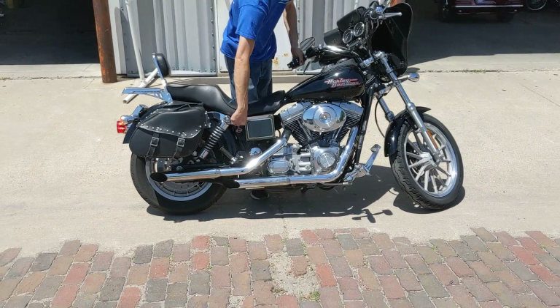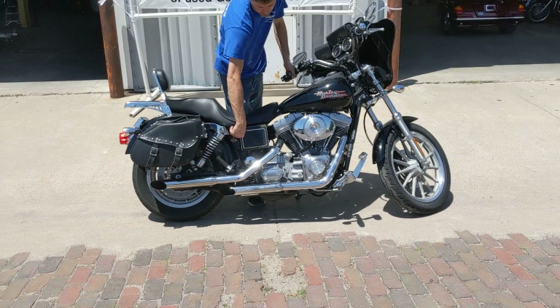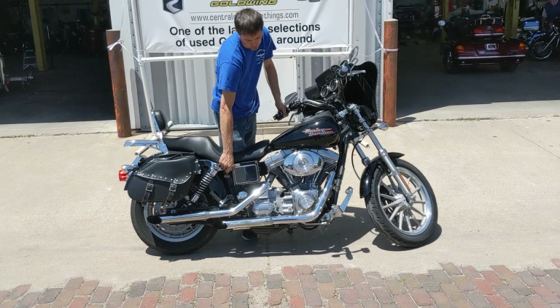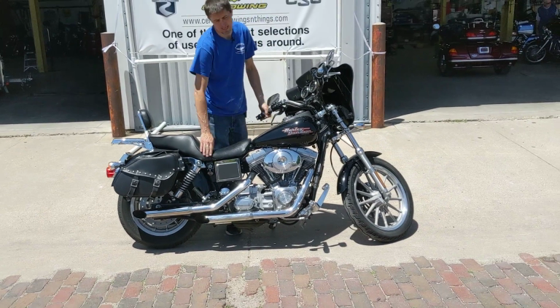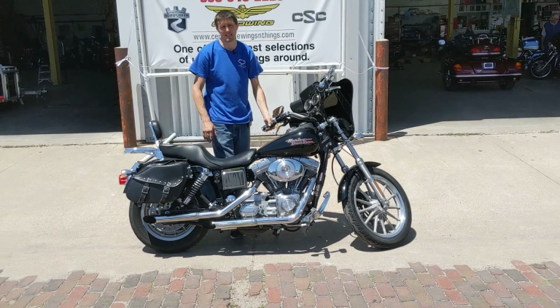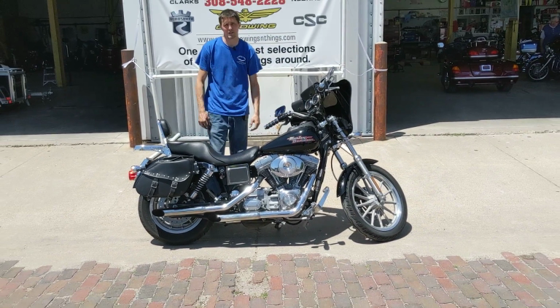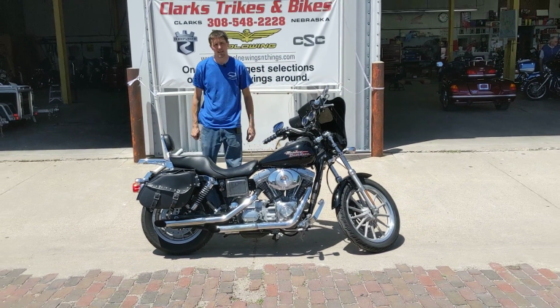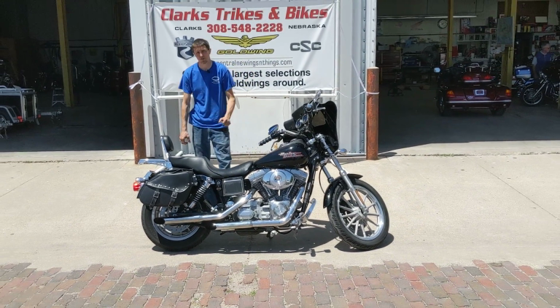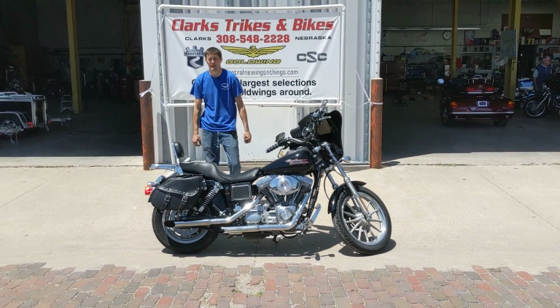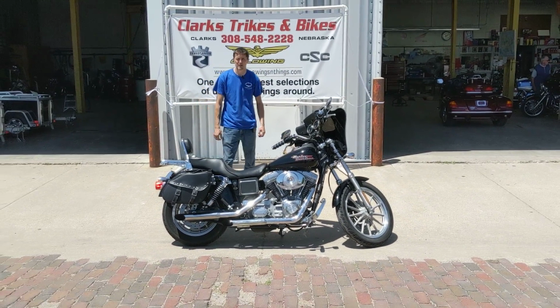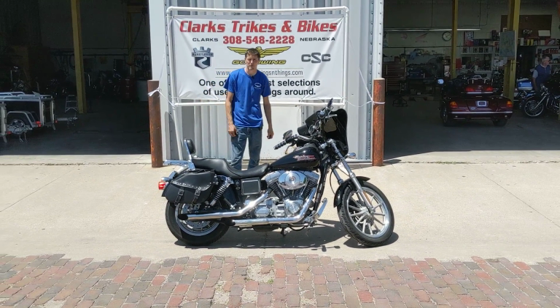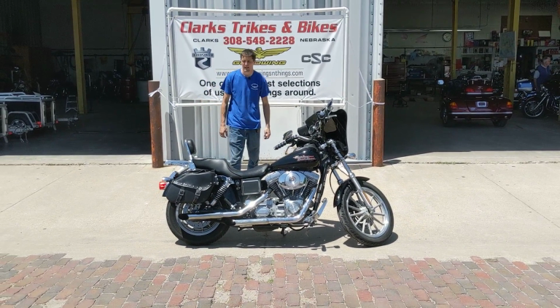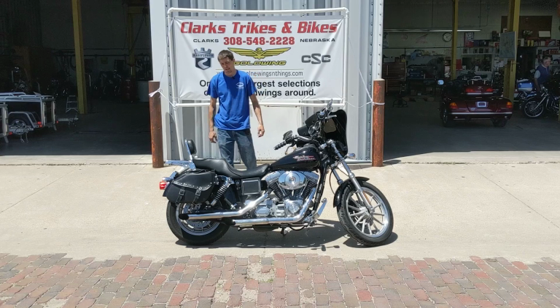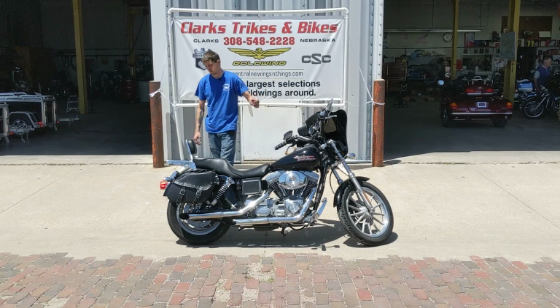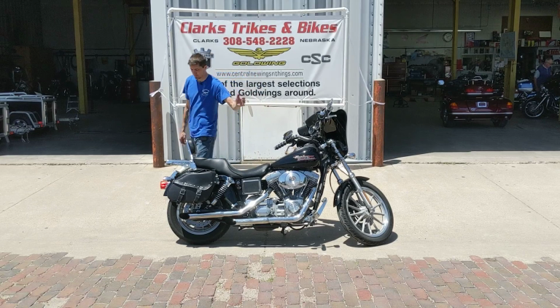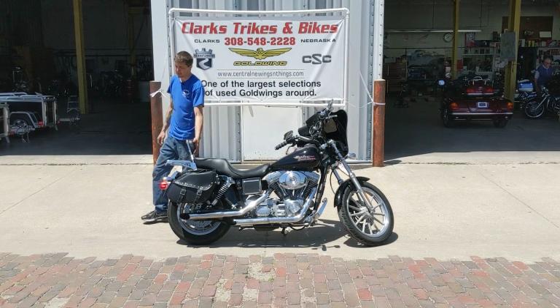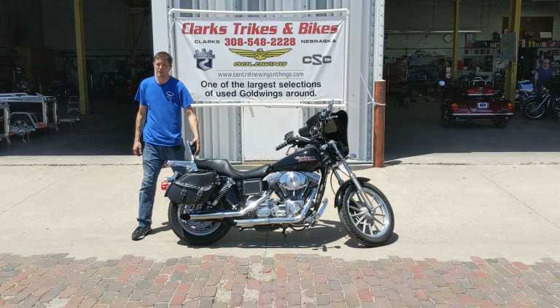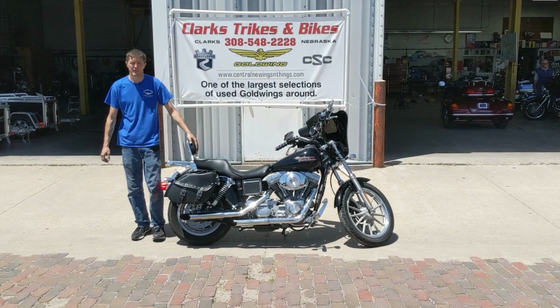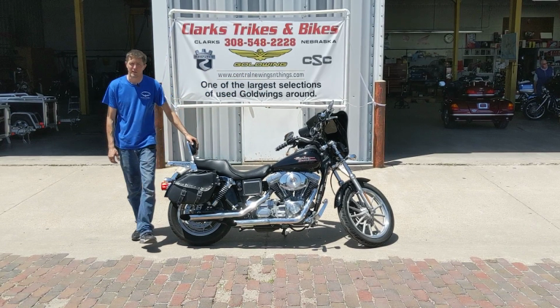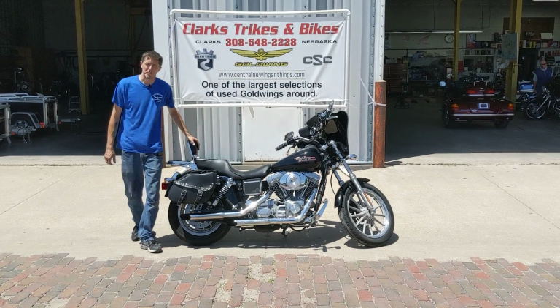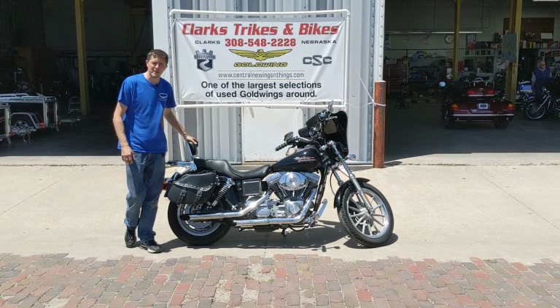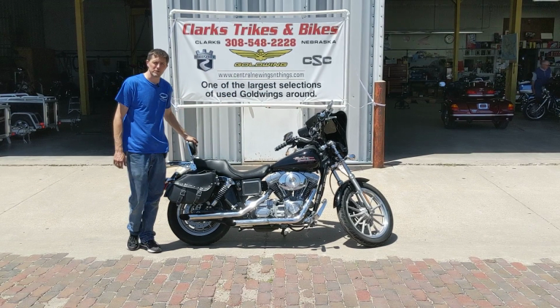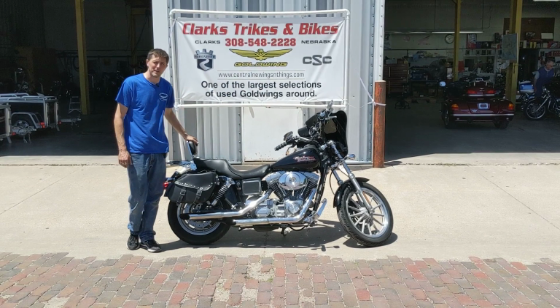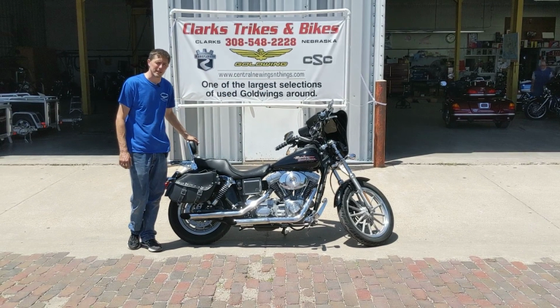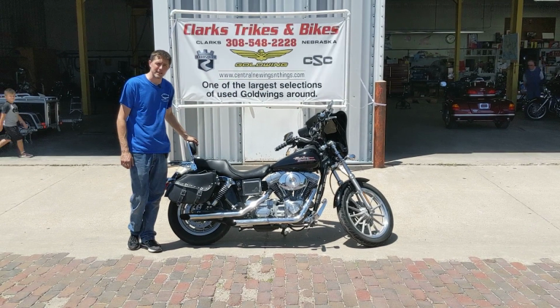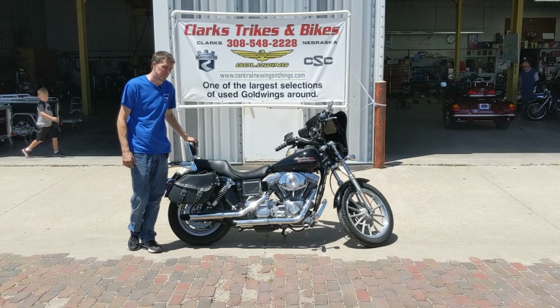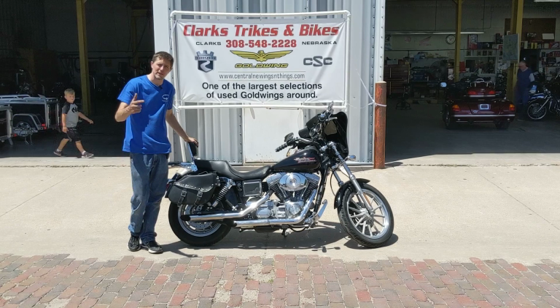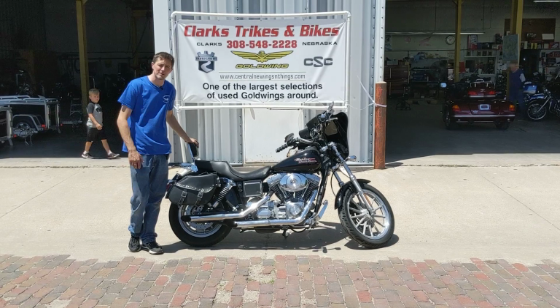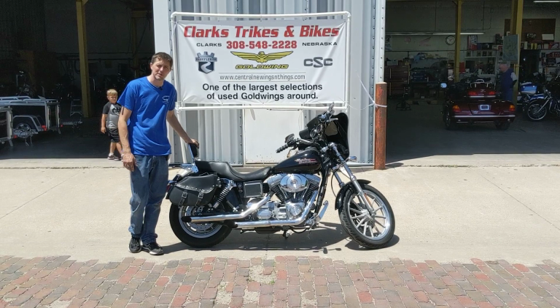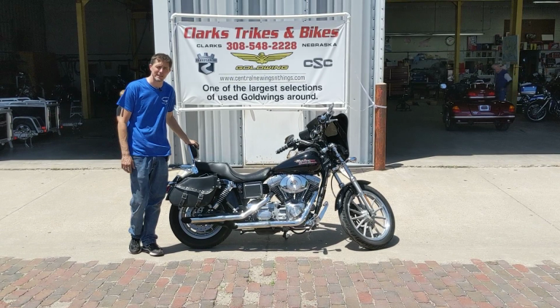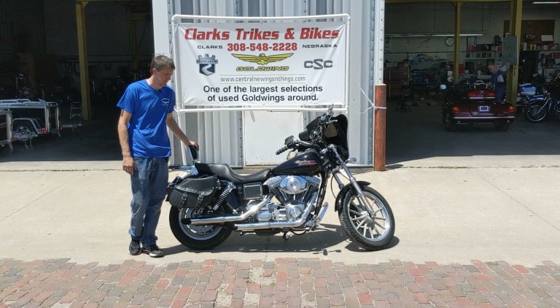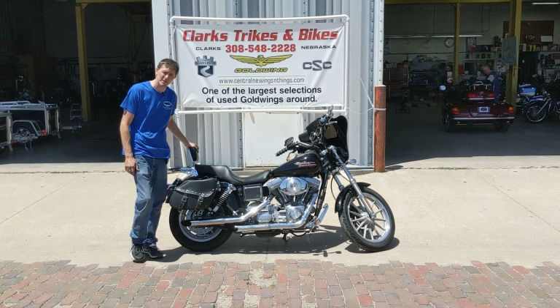That is a 2002 Harley Davidson Dyna Superglide — great way to get started into riding, and this machine will take you anywhere you want to go. Stop on down here at Clark Strikes and Bikes, check it out, take it home. If you can find the water tower, you can find us. Thanks for watching.